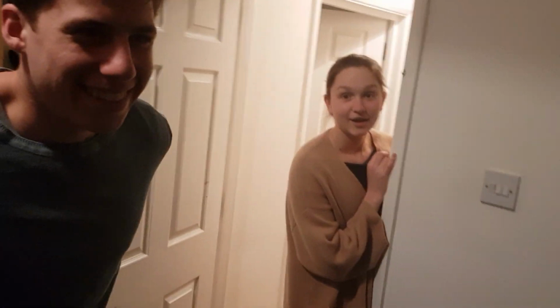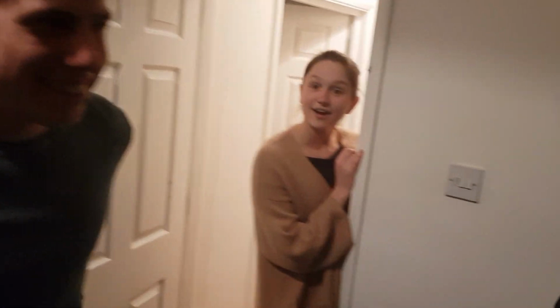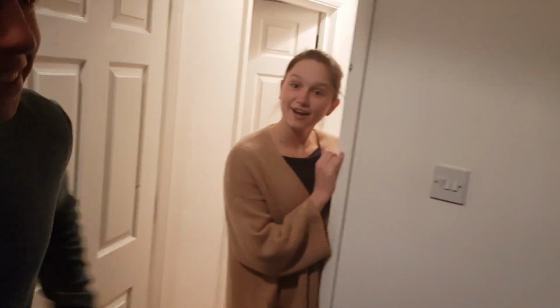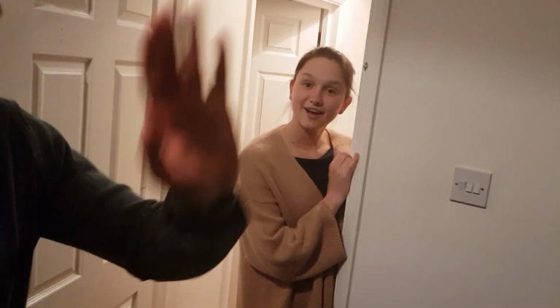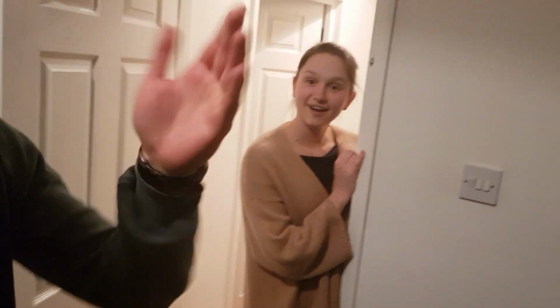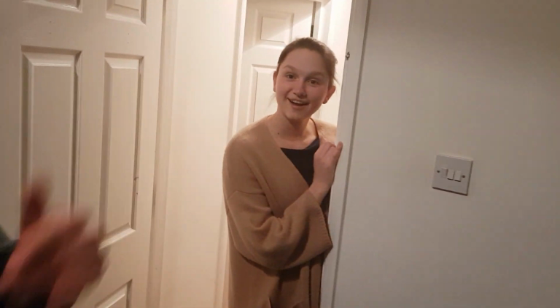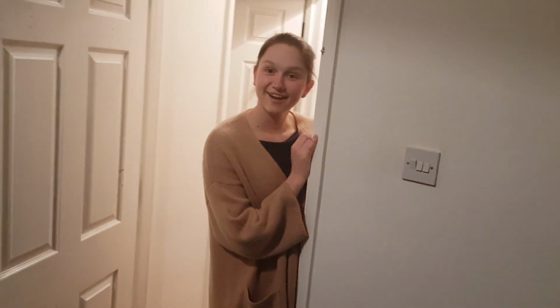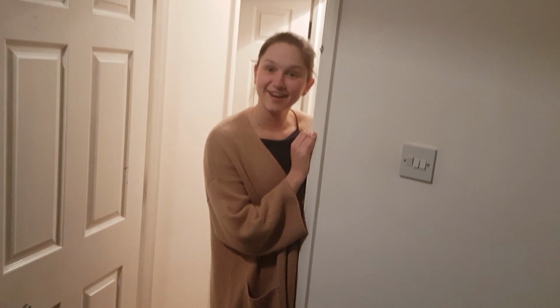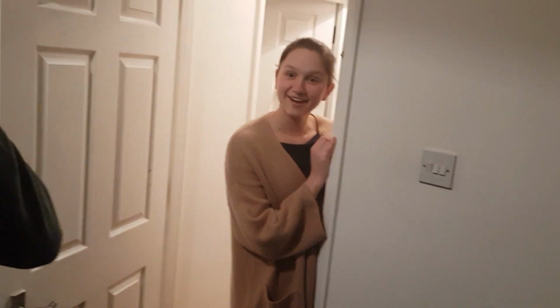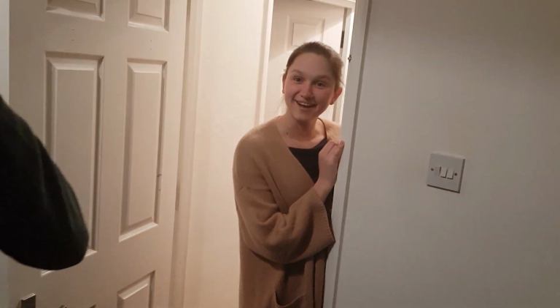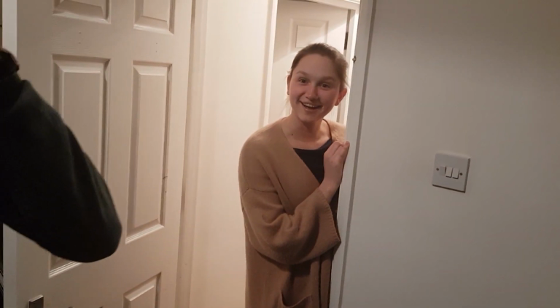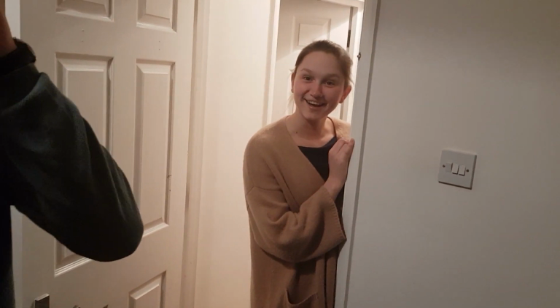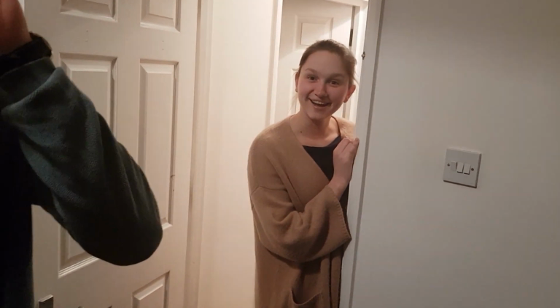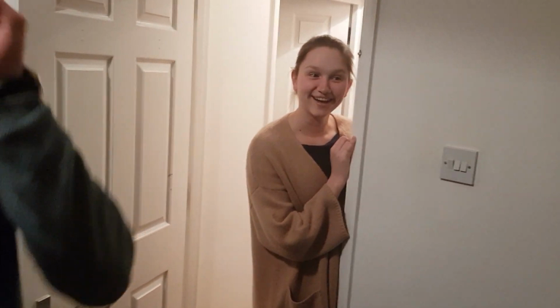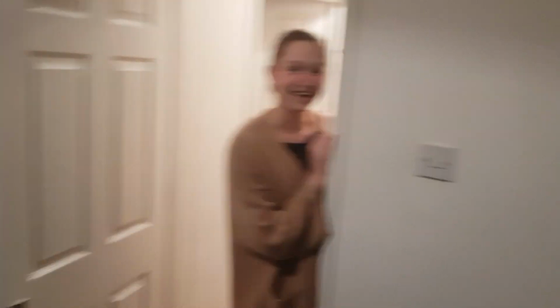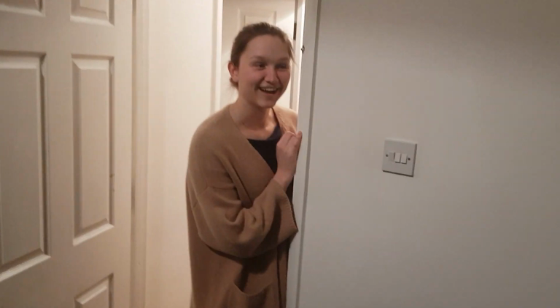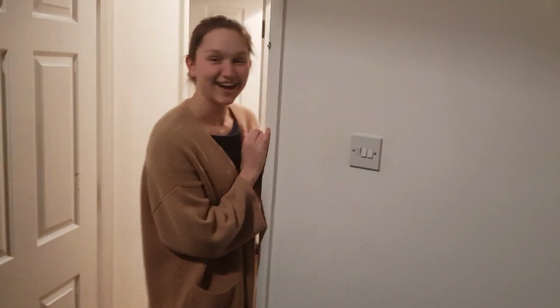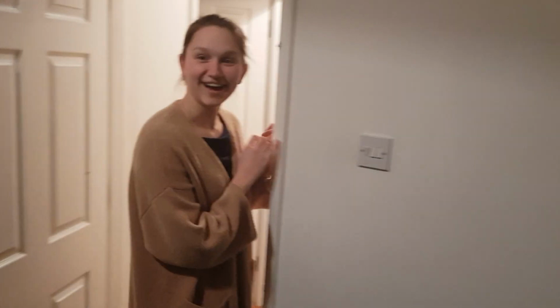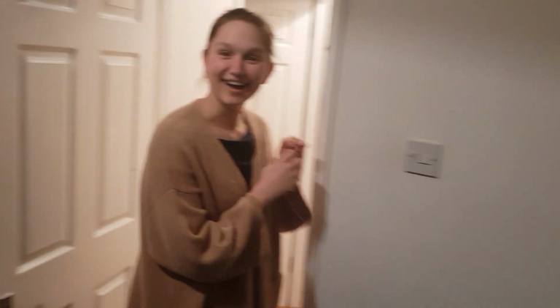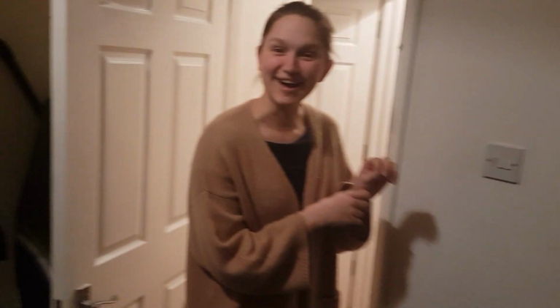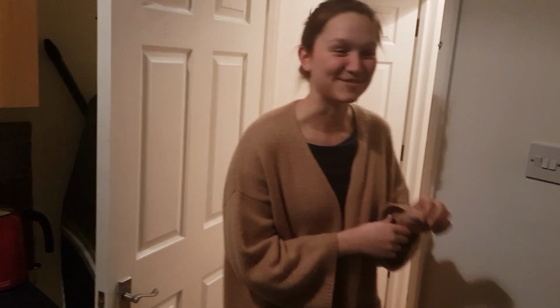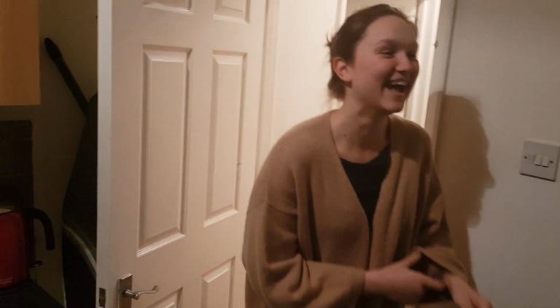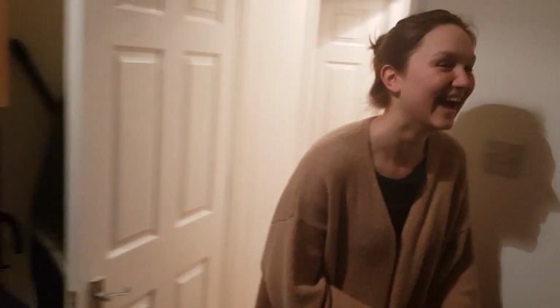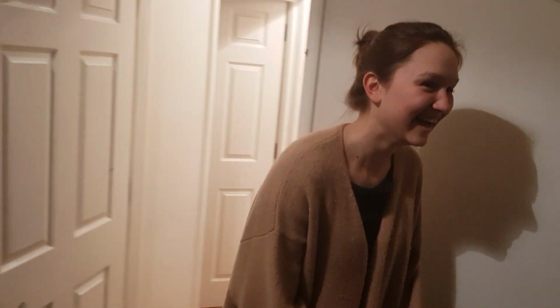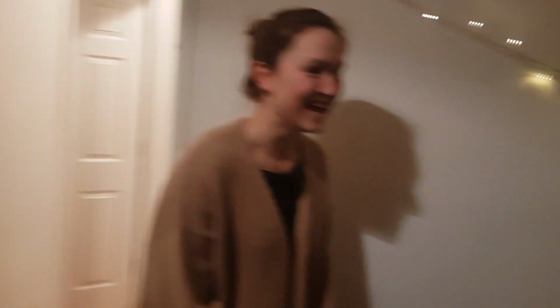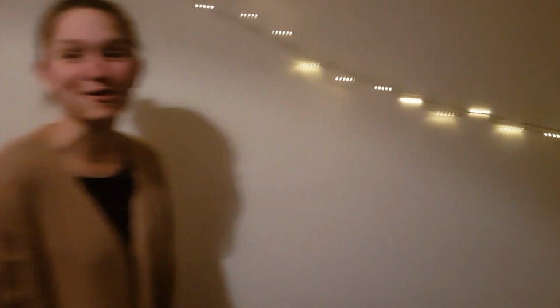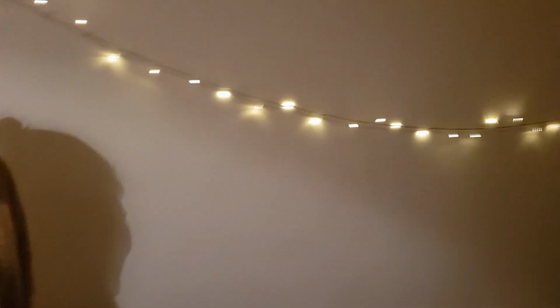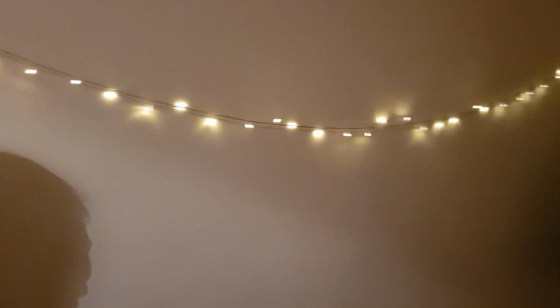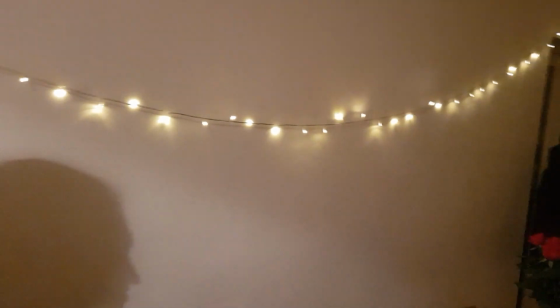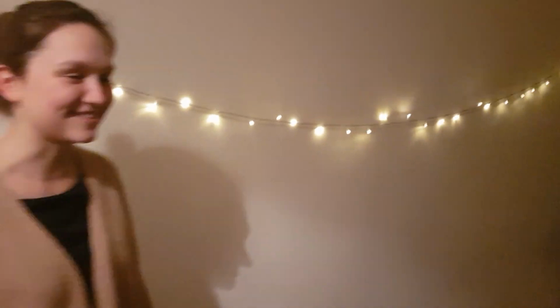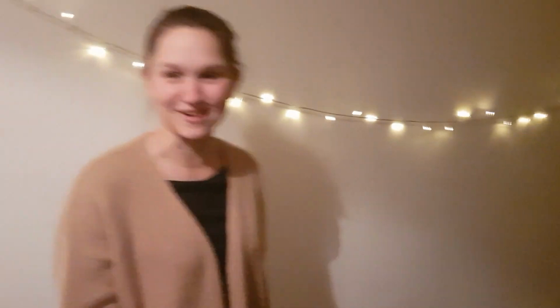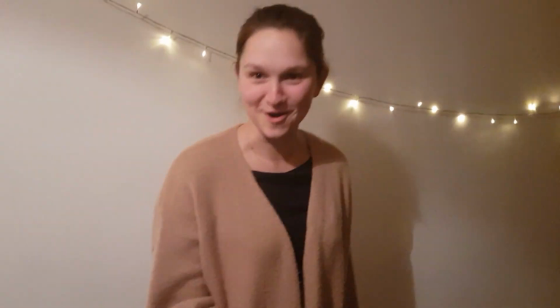I was getting ready to roast you about your place but it's good, so you're scot-free. Not all of us get to live at home.